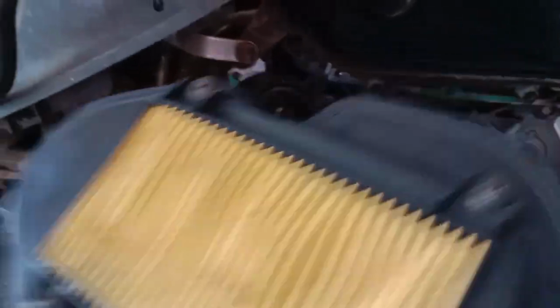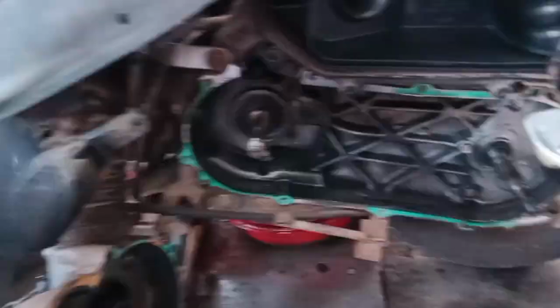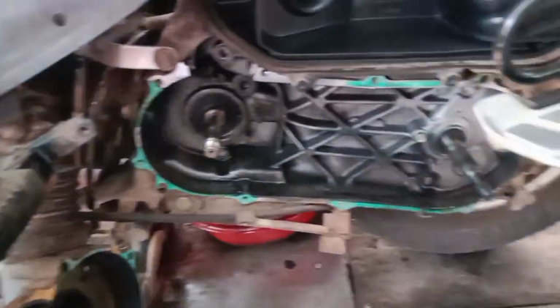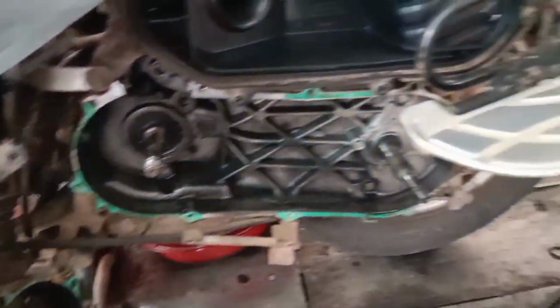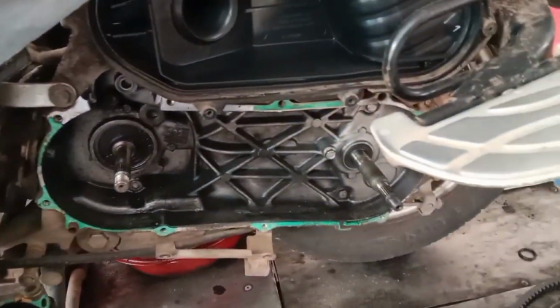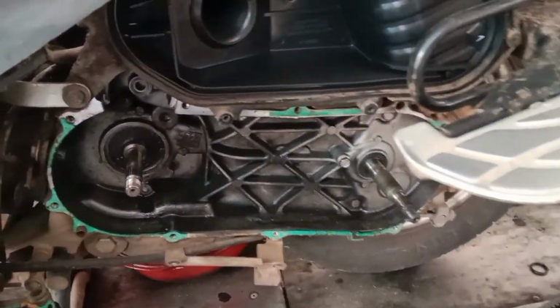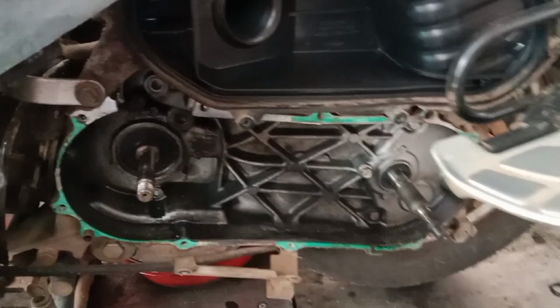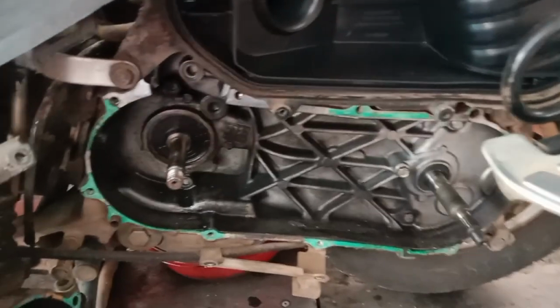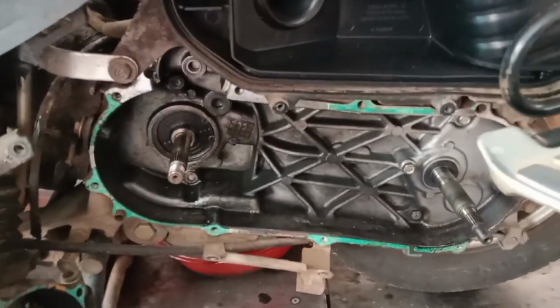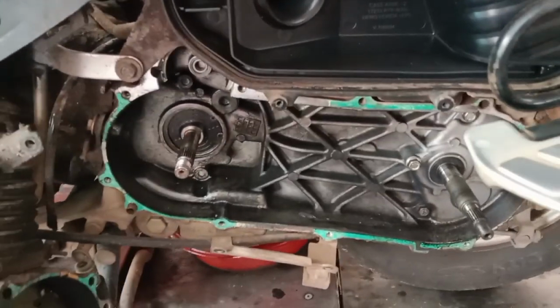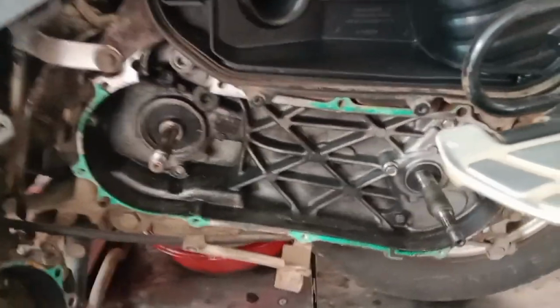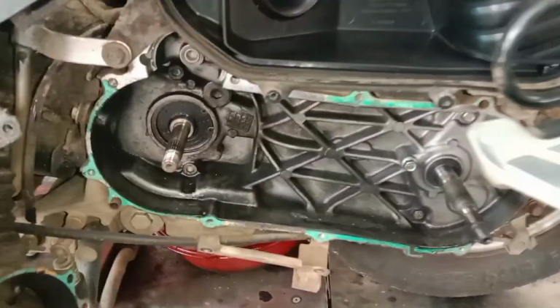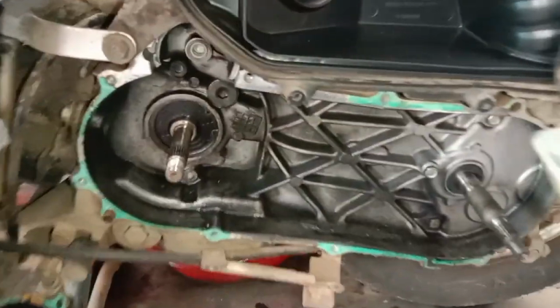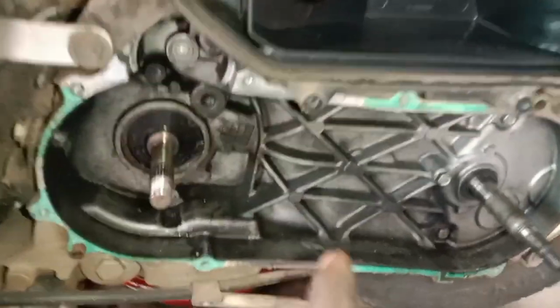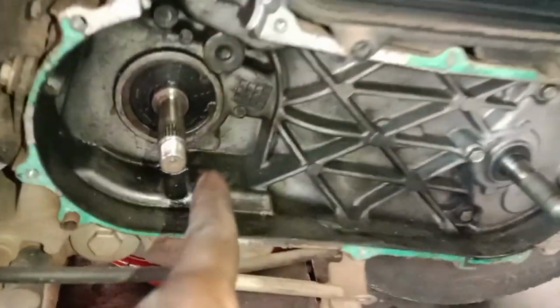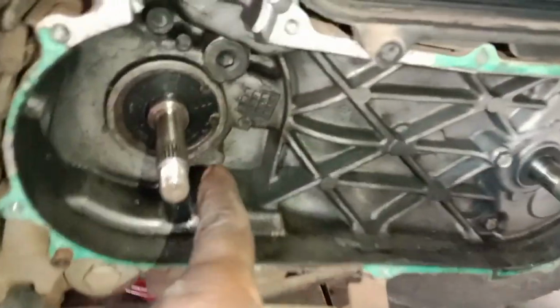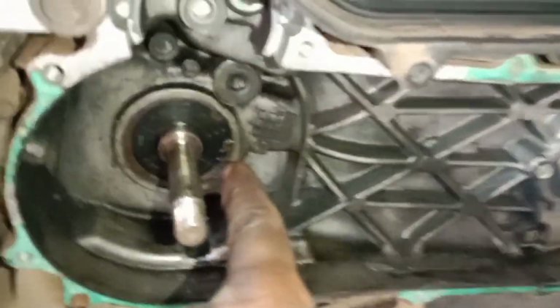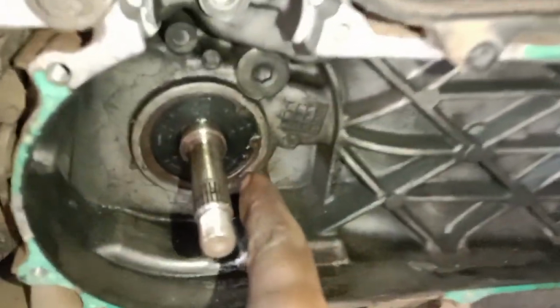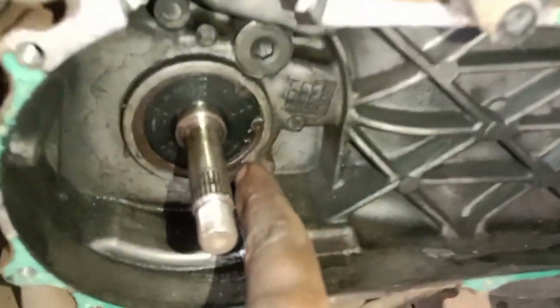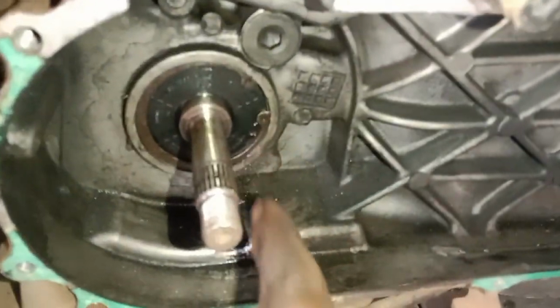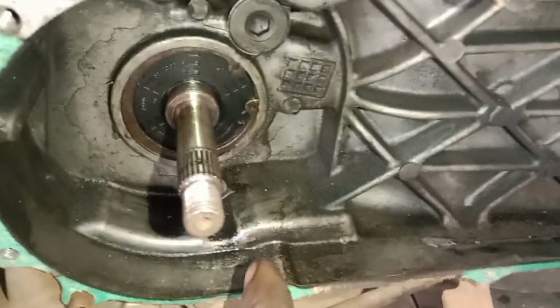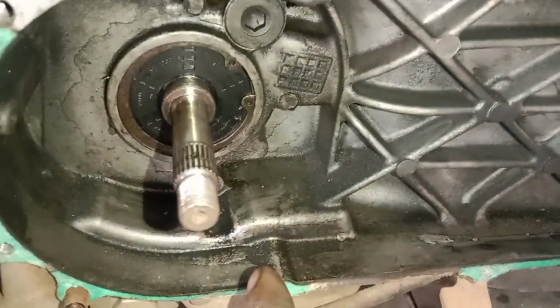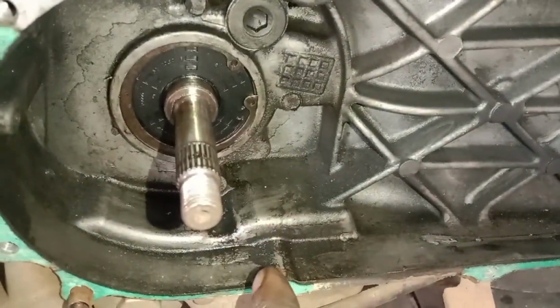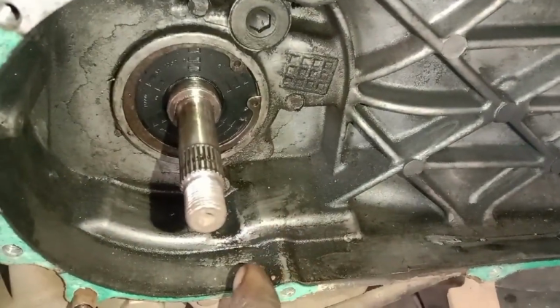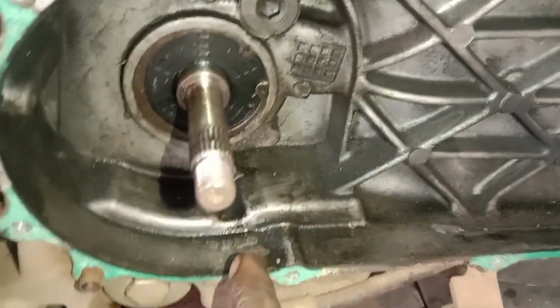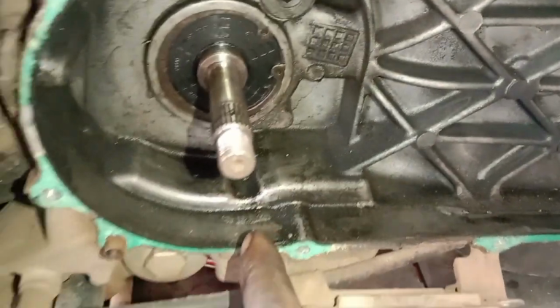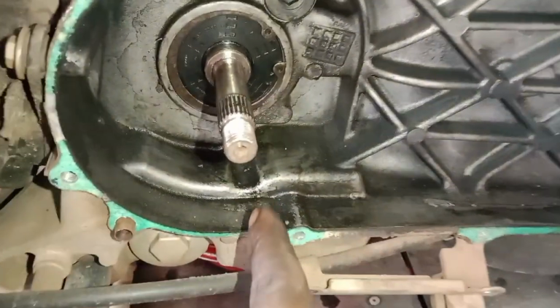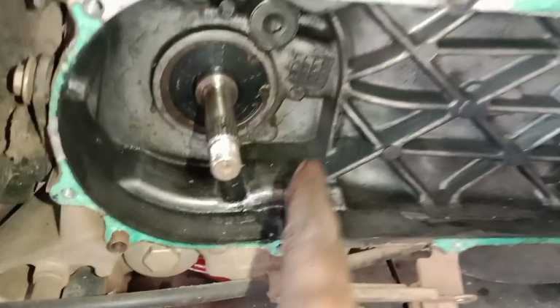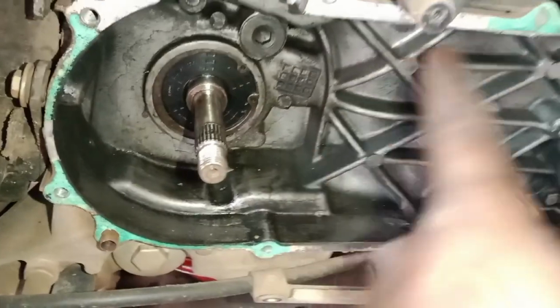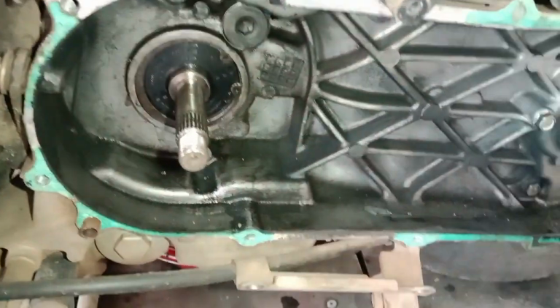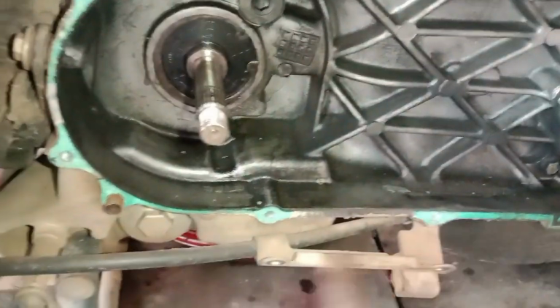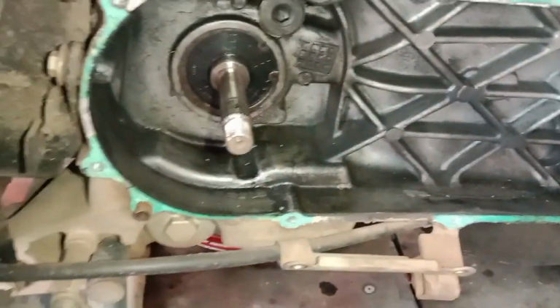We are cleaning the air filter. We have a dry type of air filter.